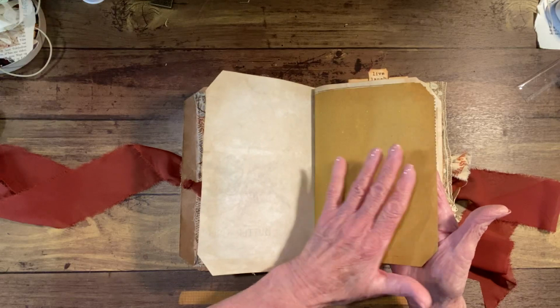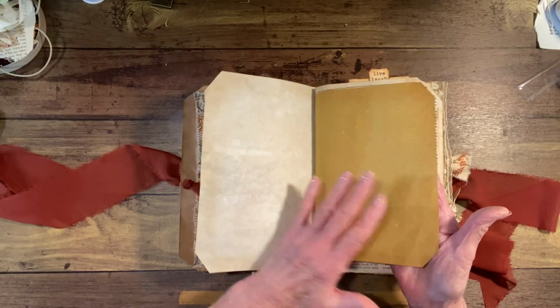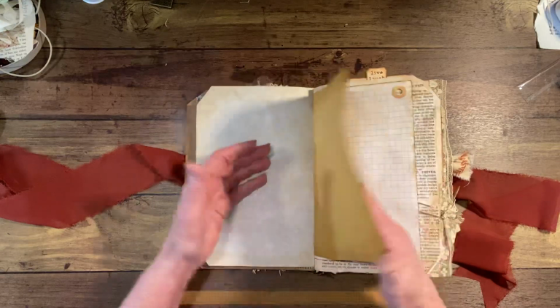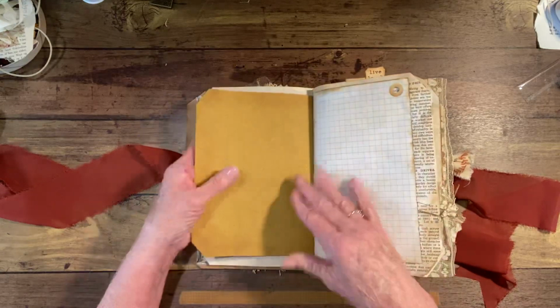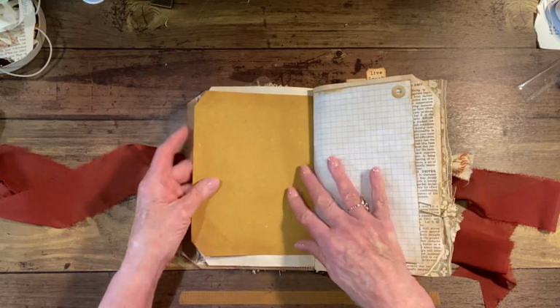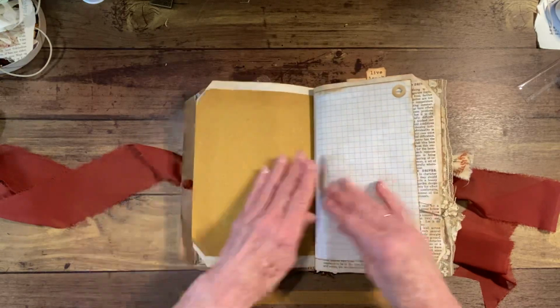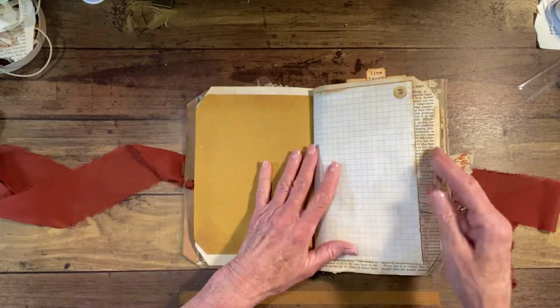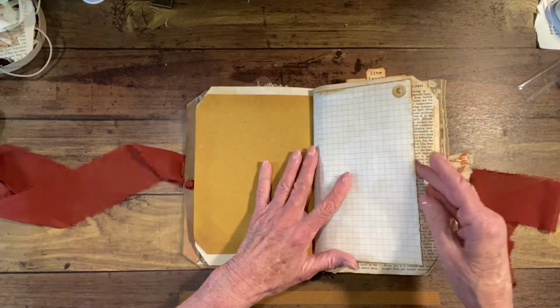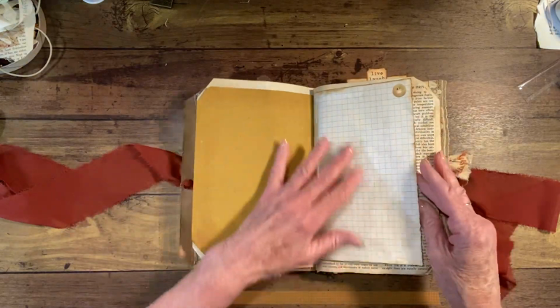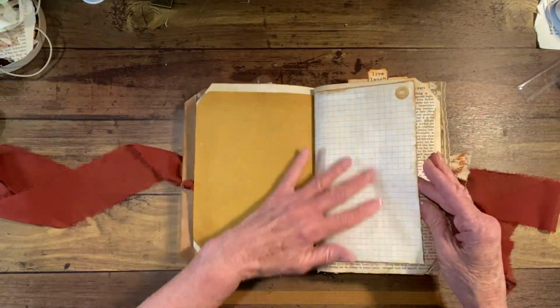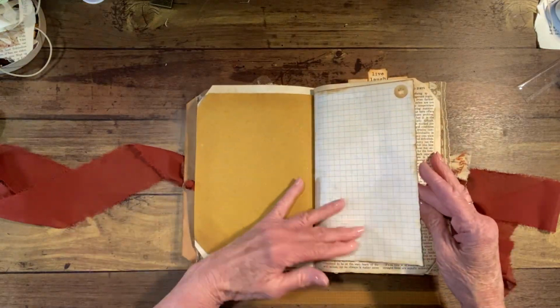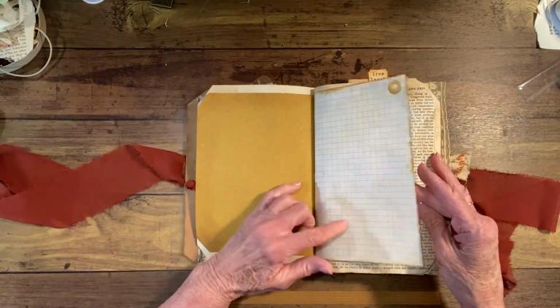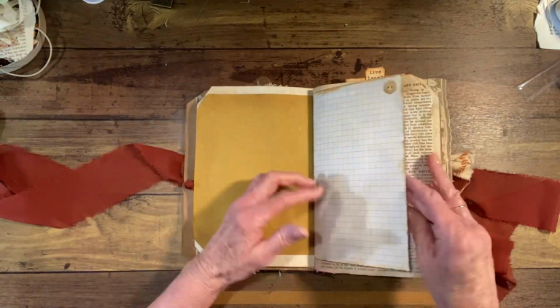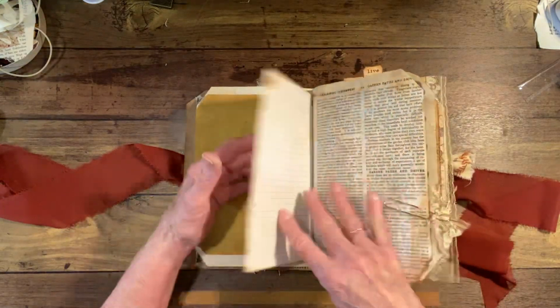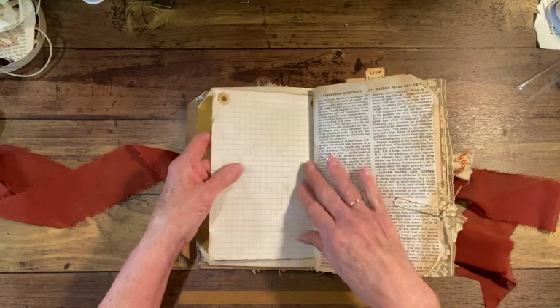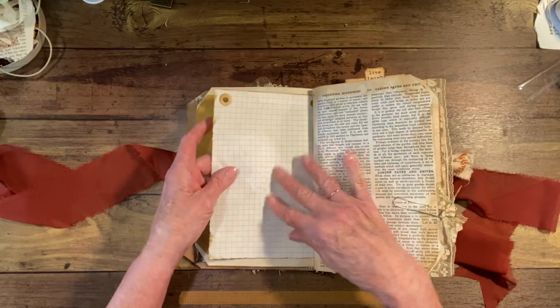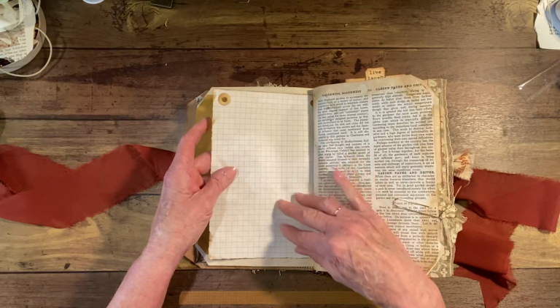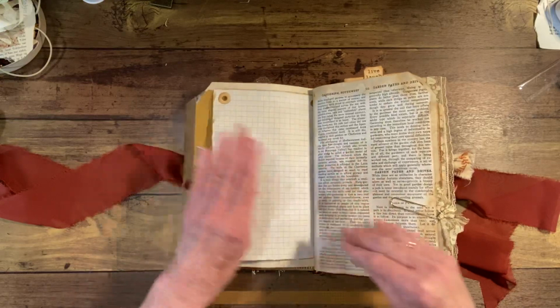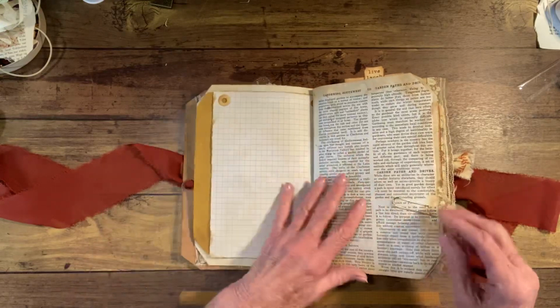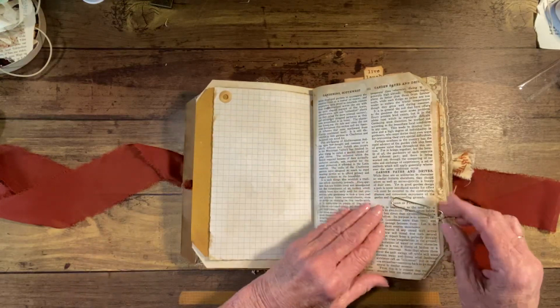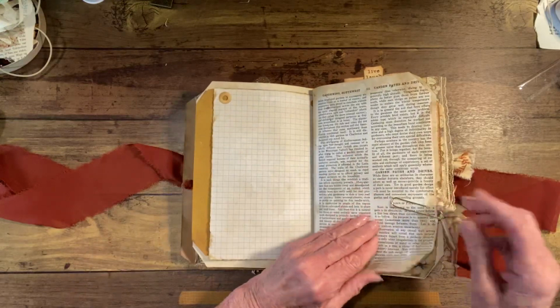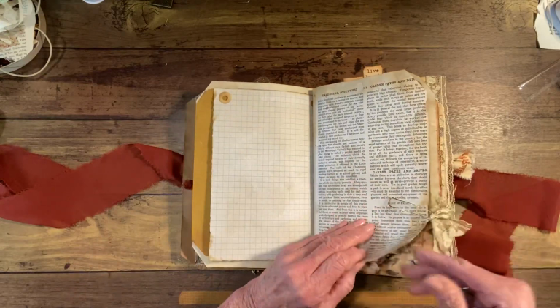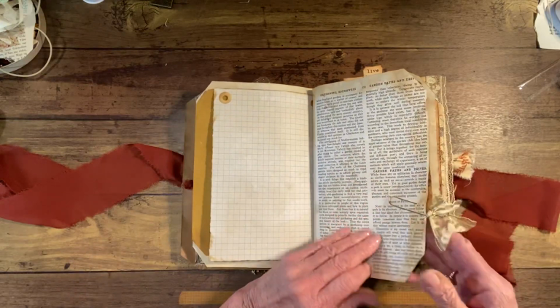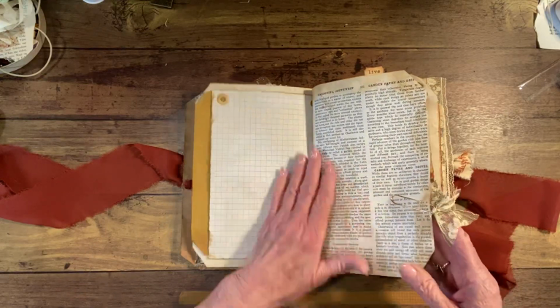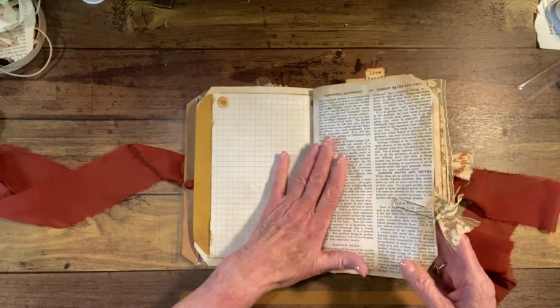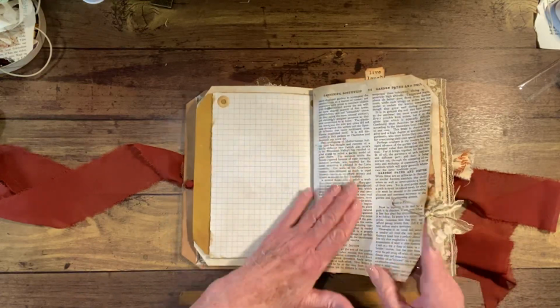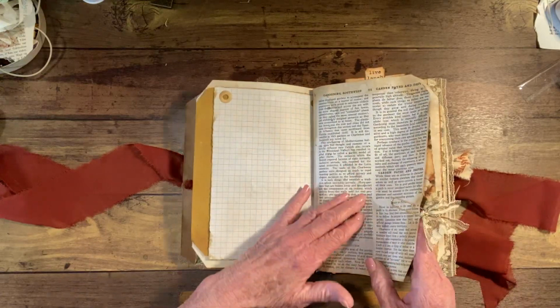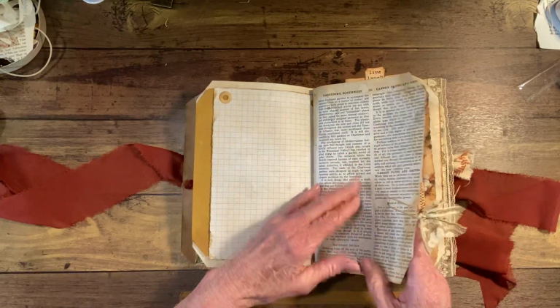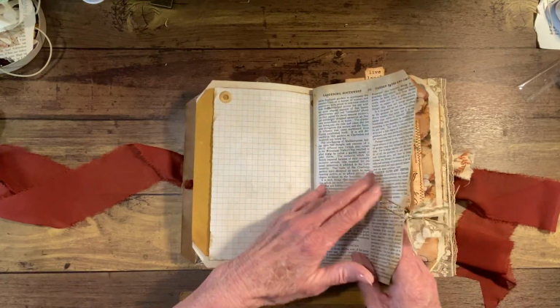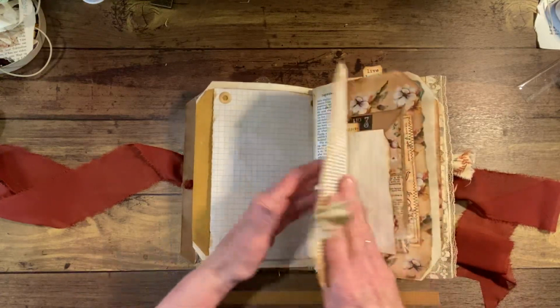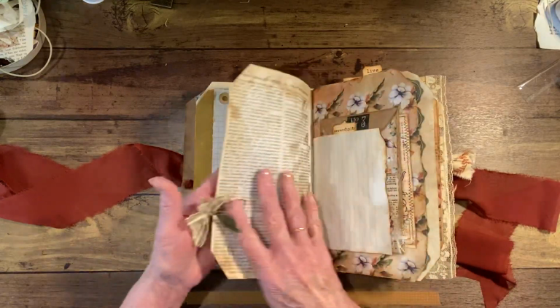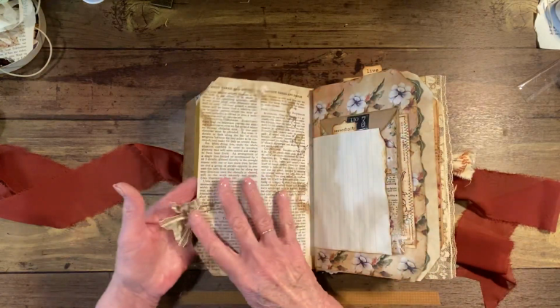This is straw paper, and some grid paper. This is a book page here — a gardening page.